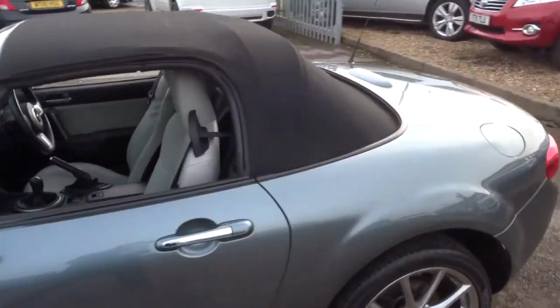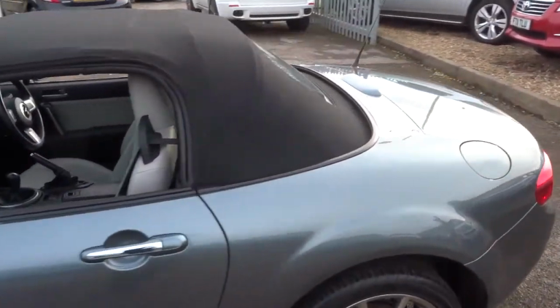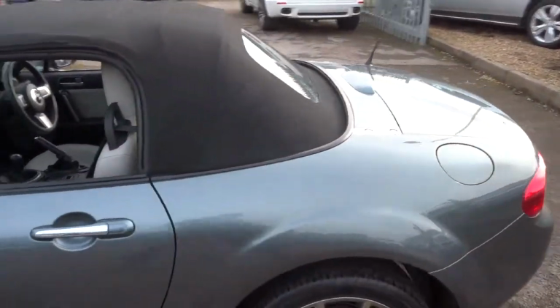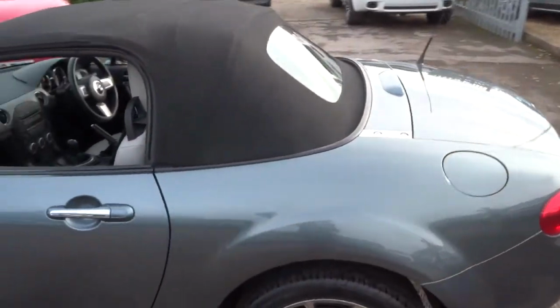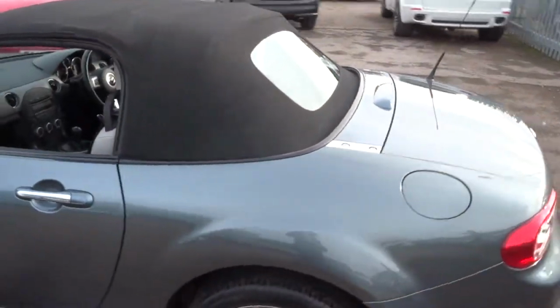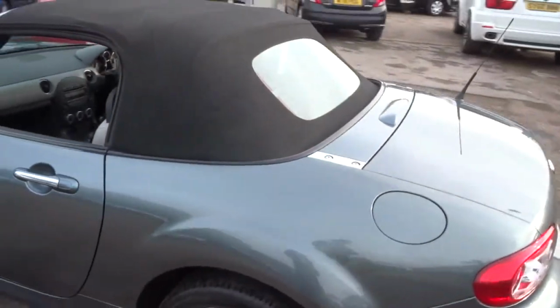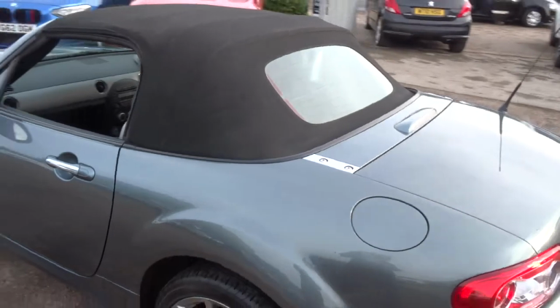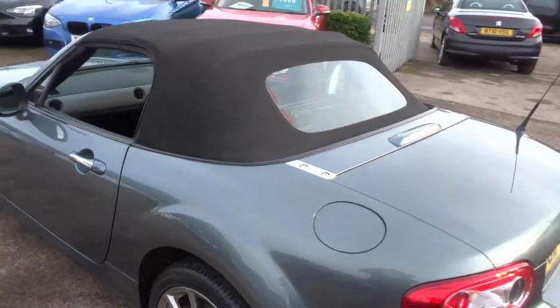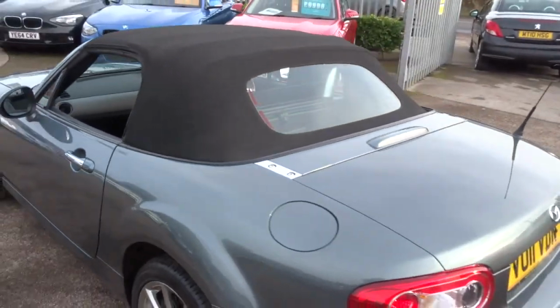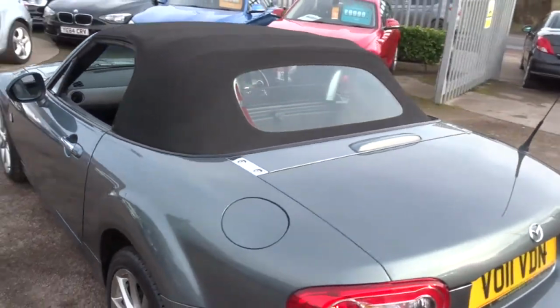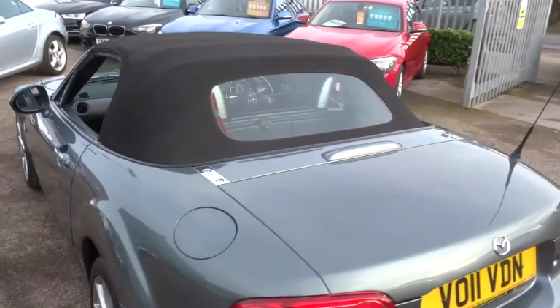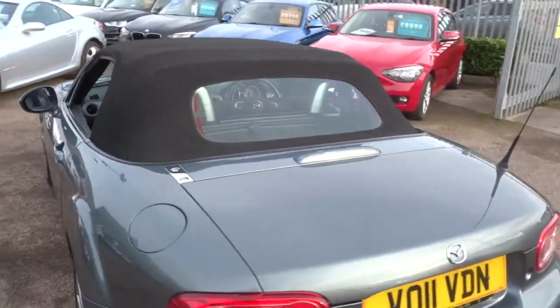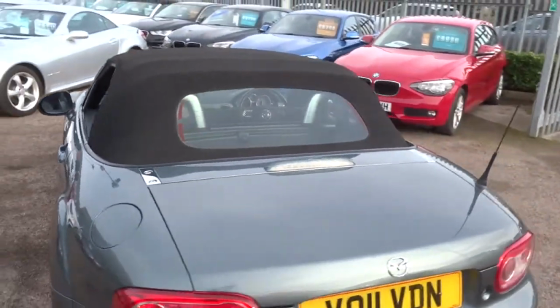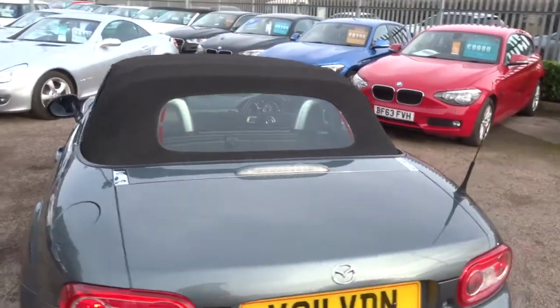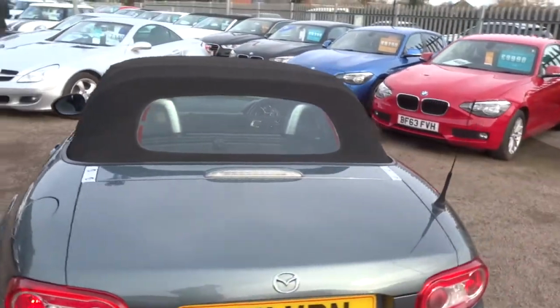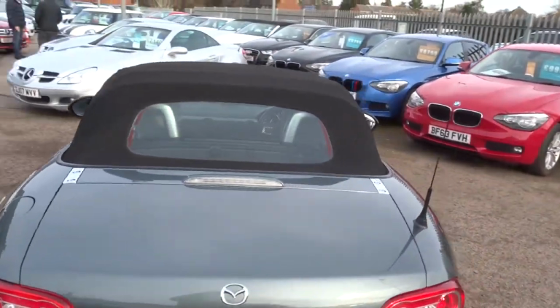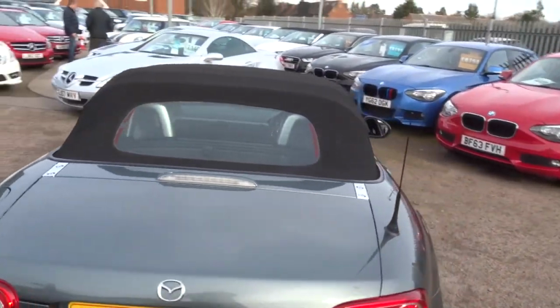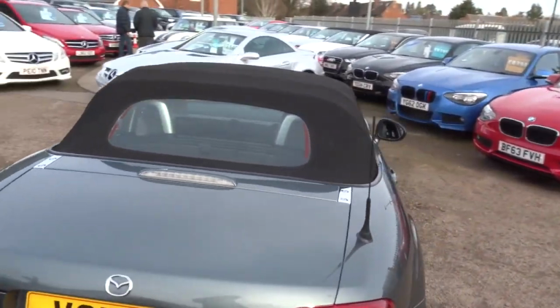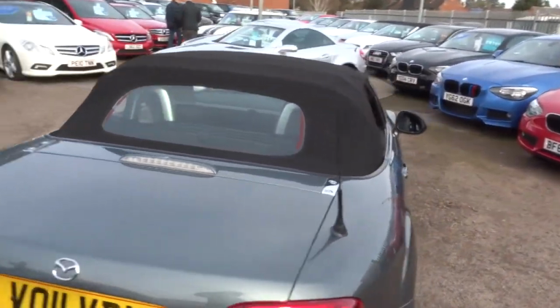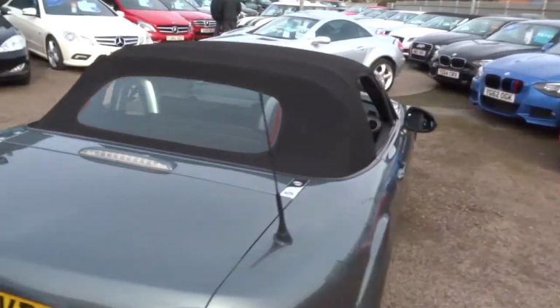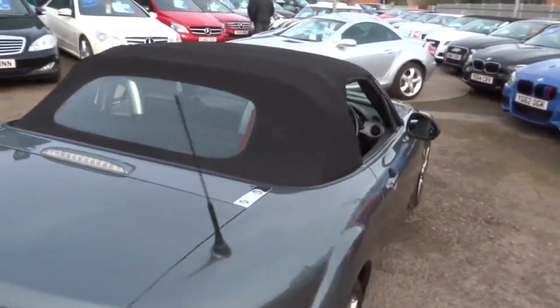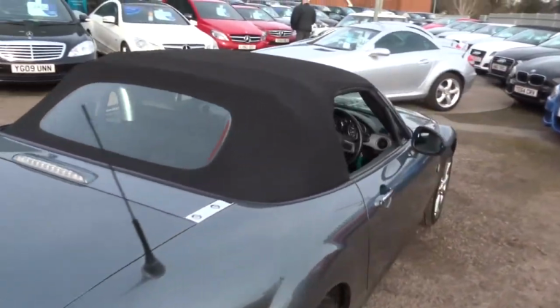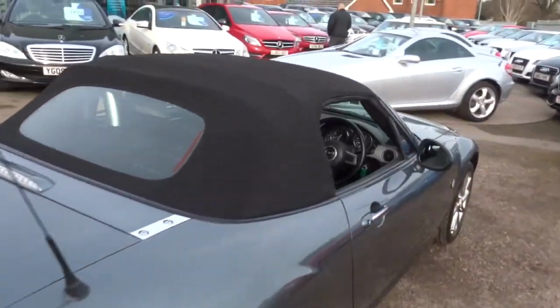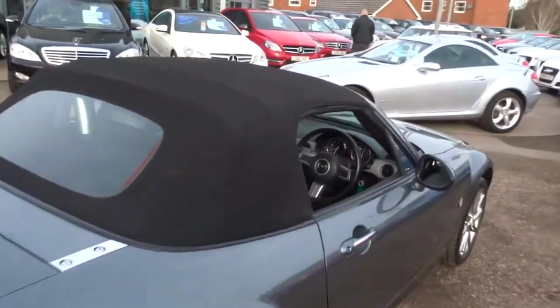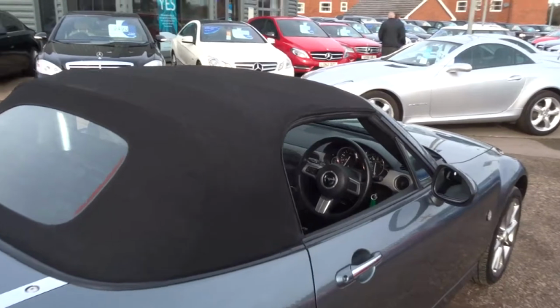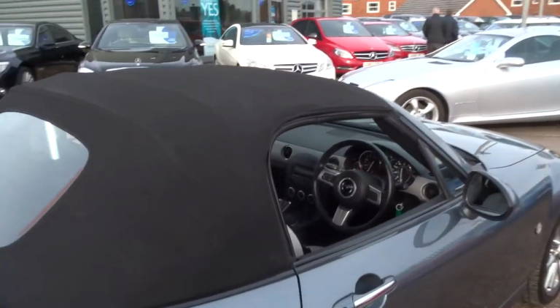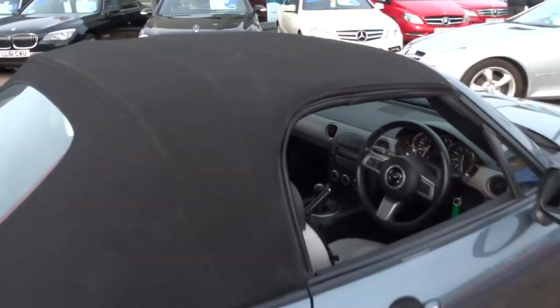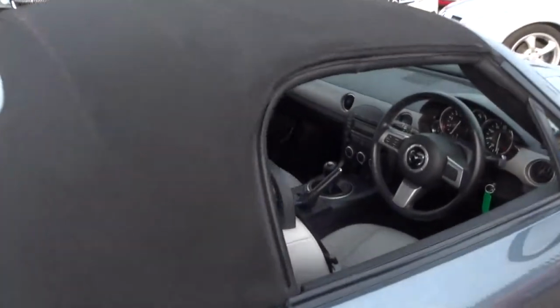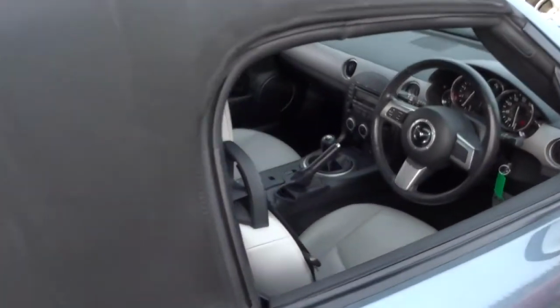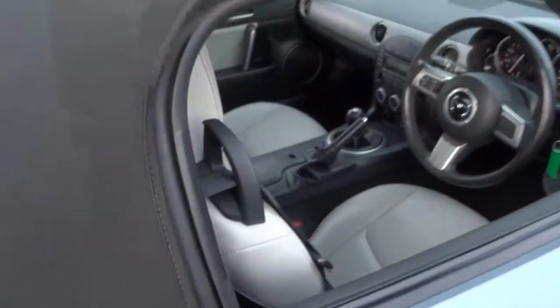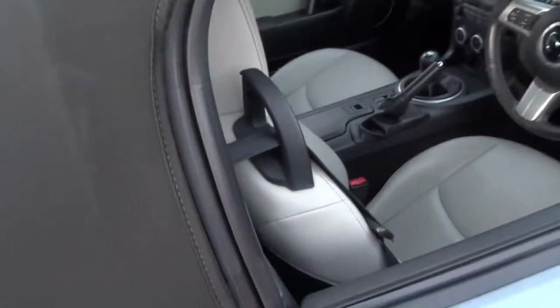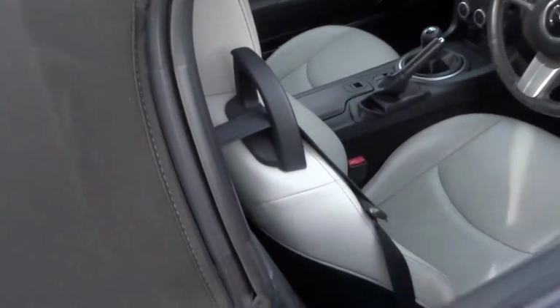The car does about 39 miles to the gallon. It drives extremely well, I can show you that.